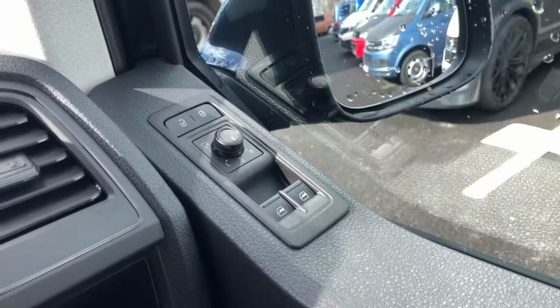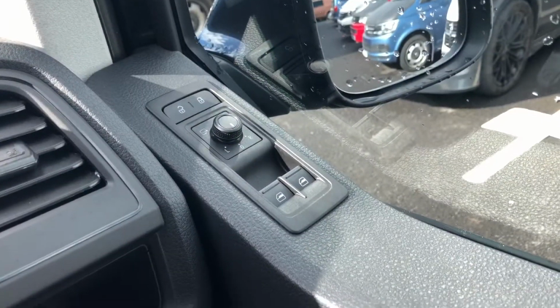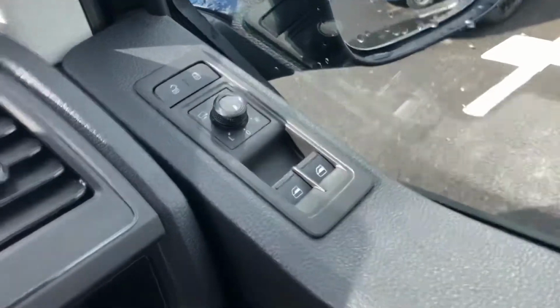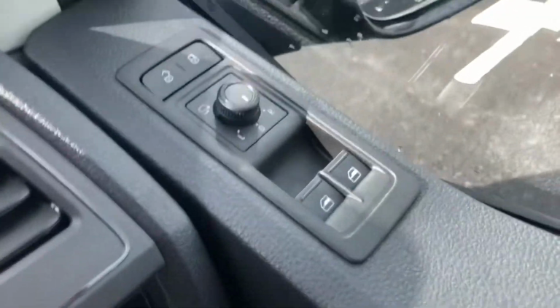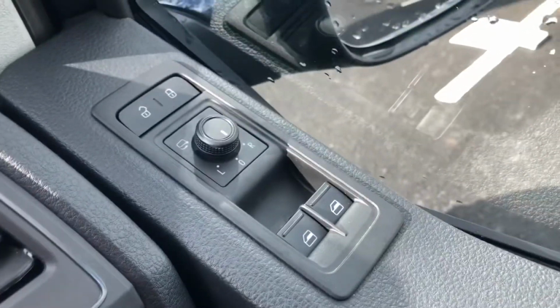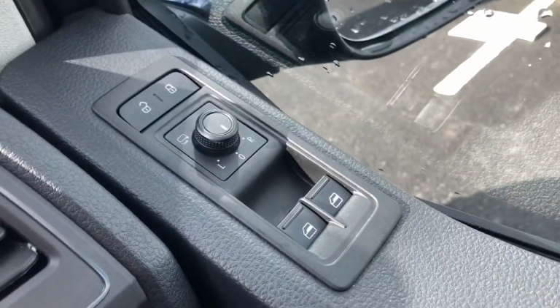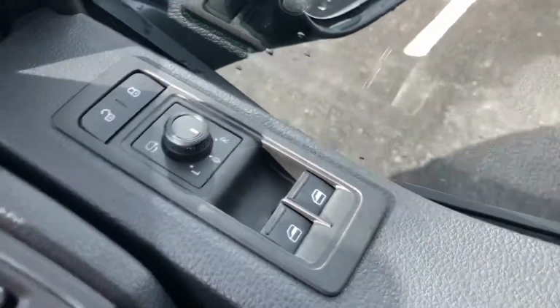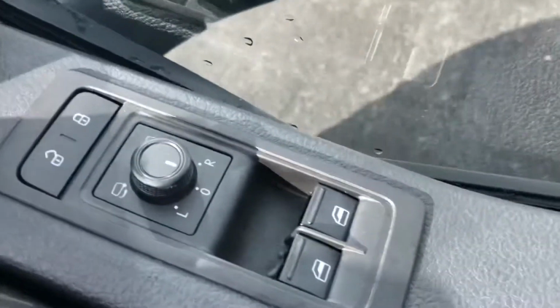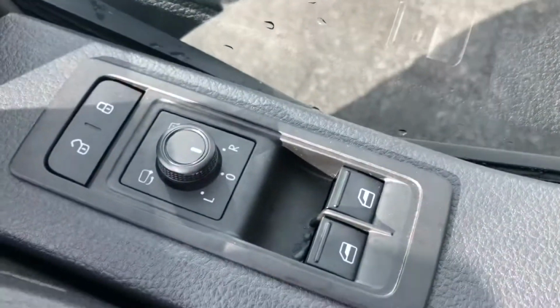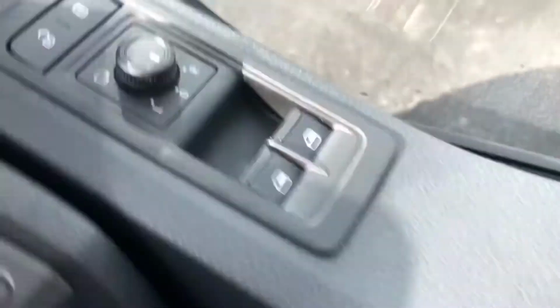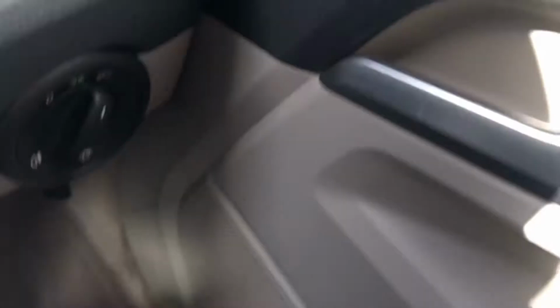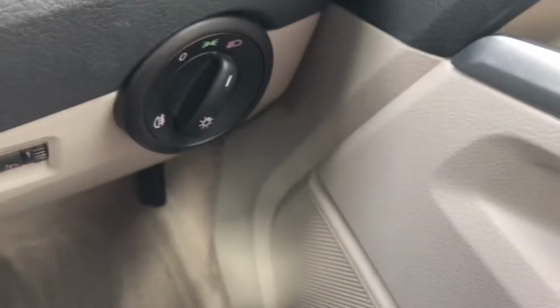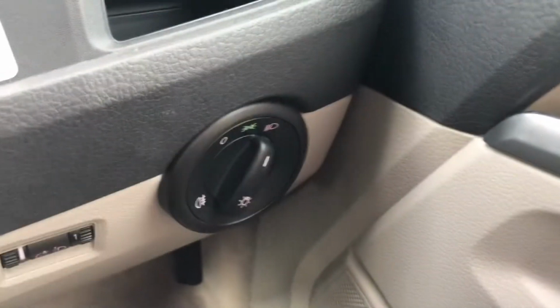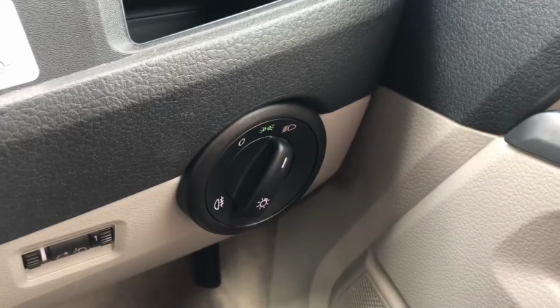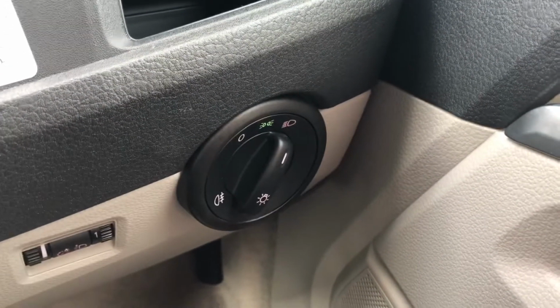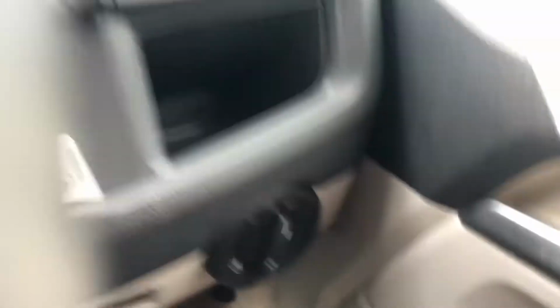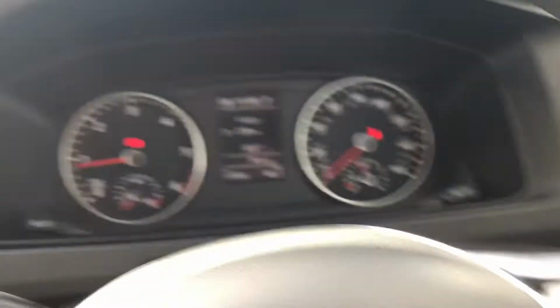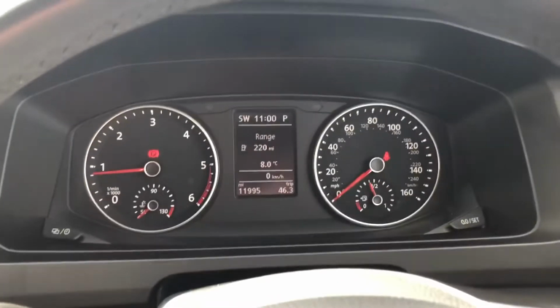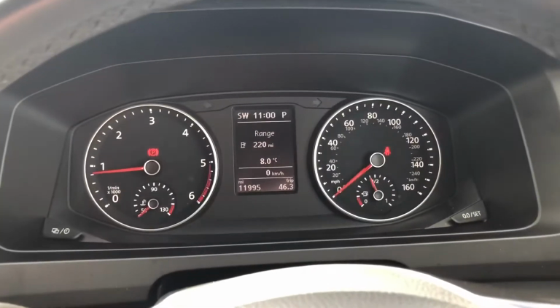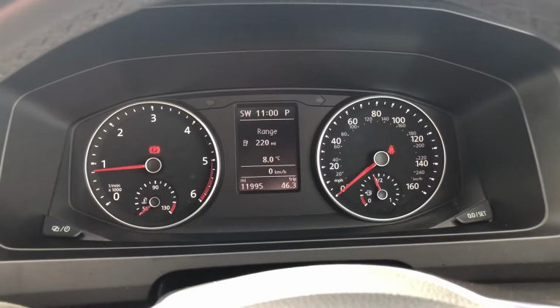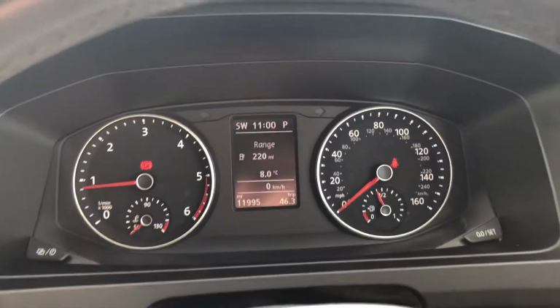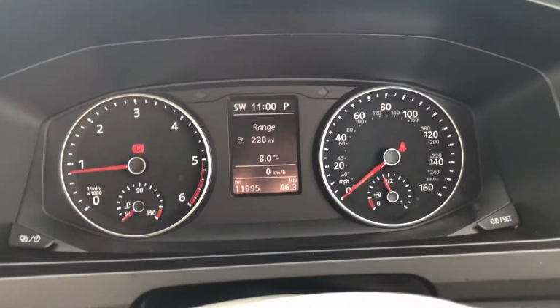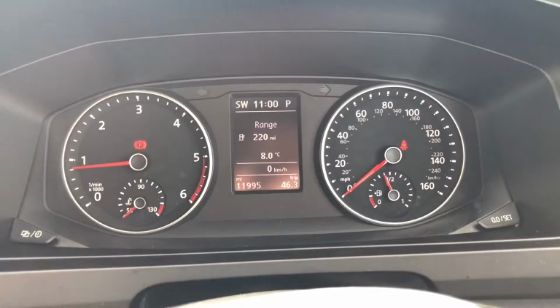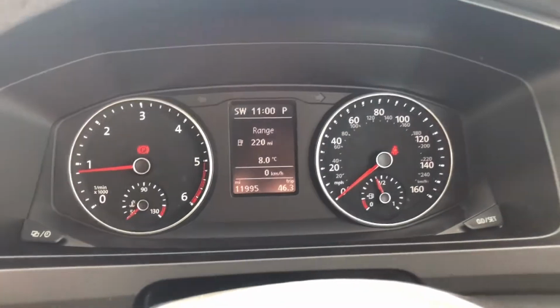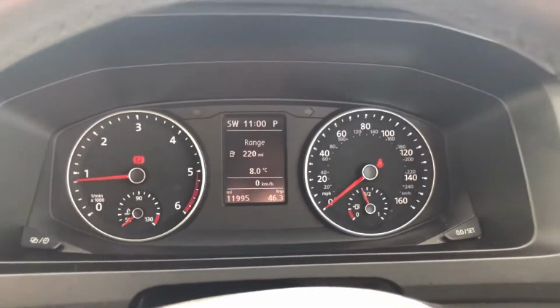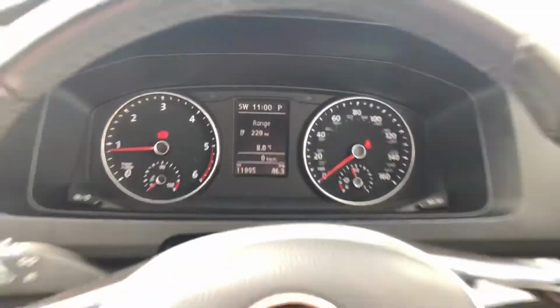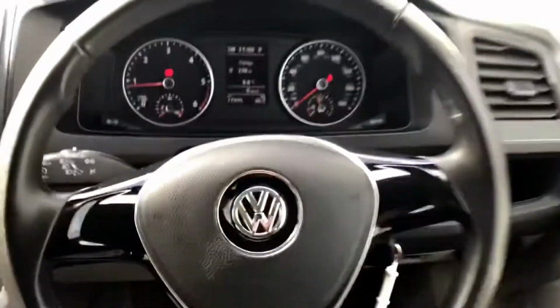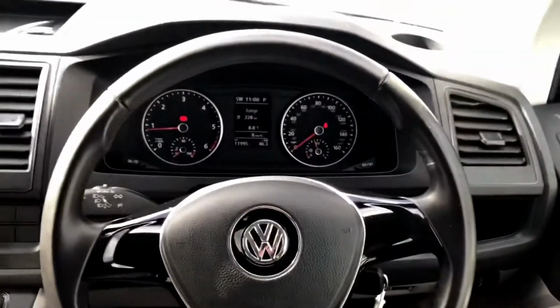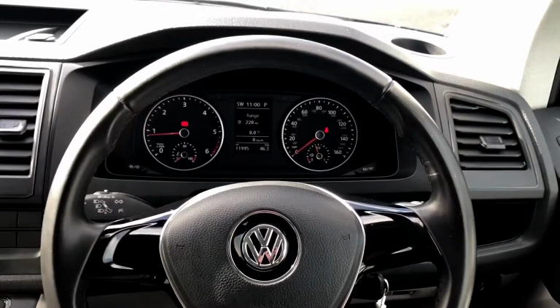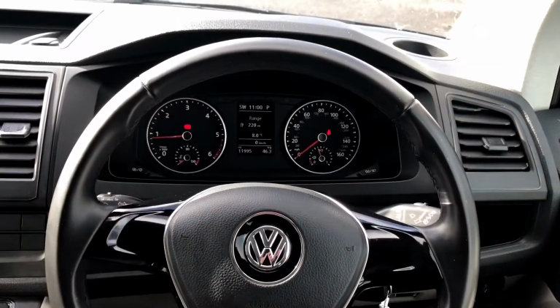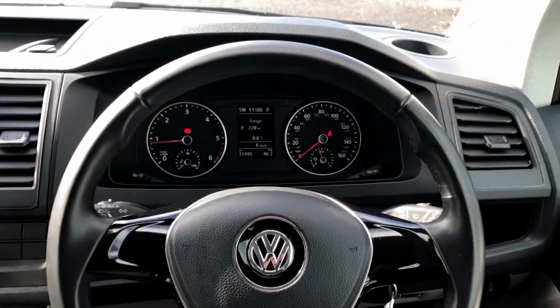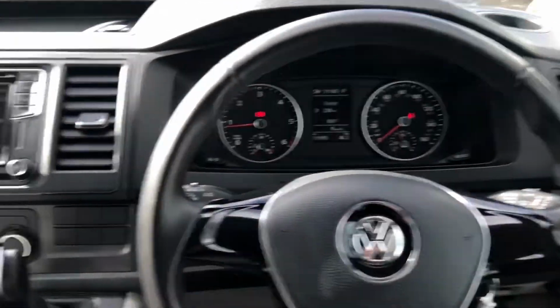Now on the driver's side, you can see you've got your heated and folding rear-view mirror controls just there. You've got your switch for your headlights, and as you can see it's only done 11,995 miles. You've got your leather steering wheel there.